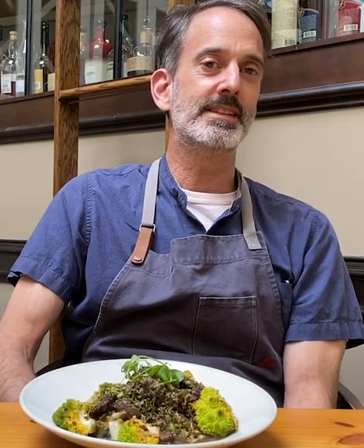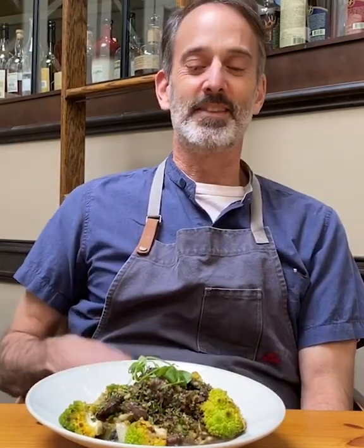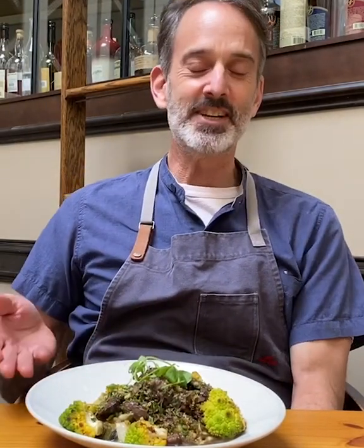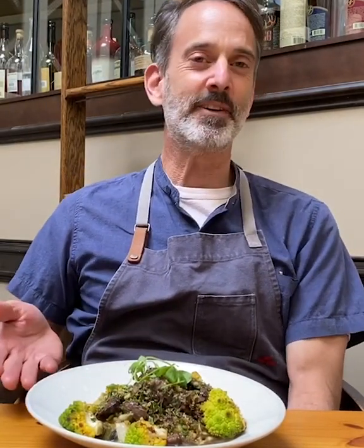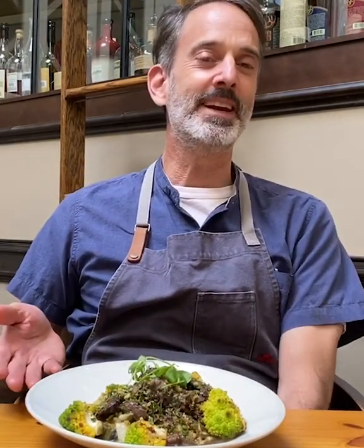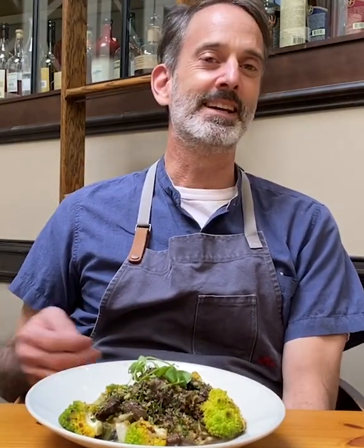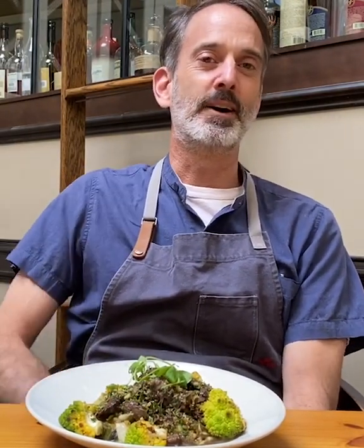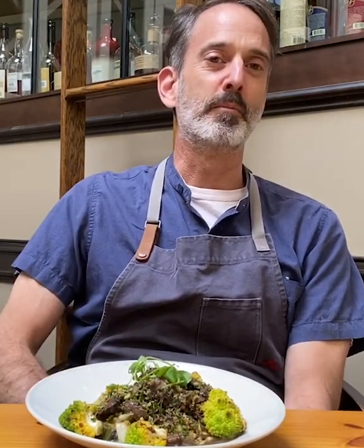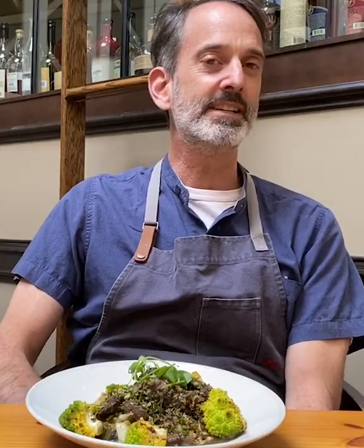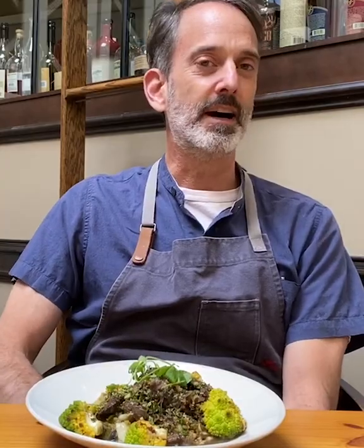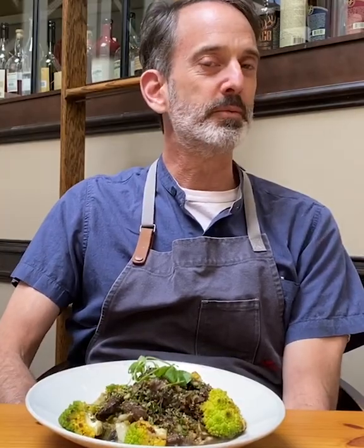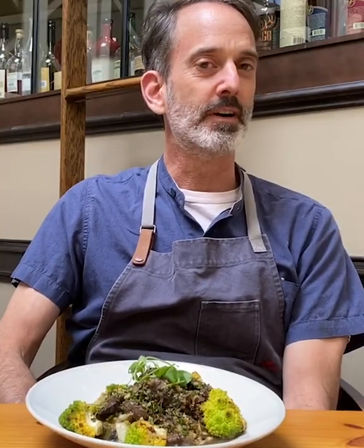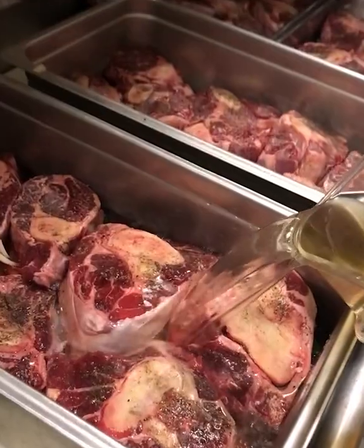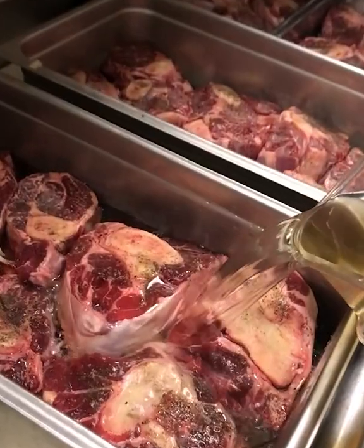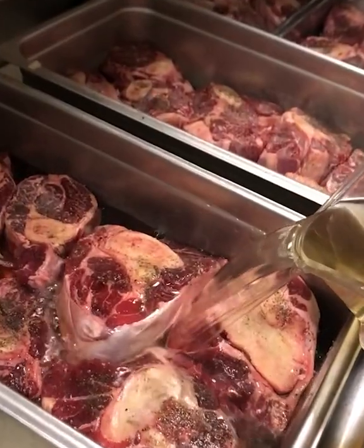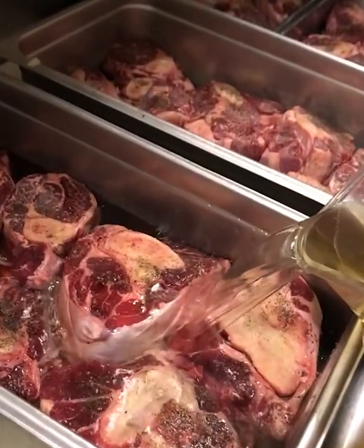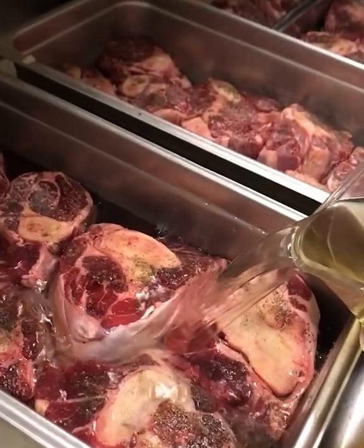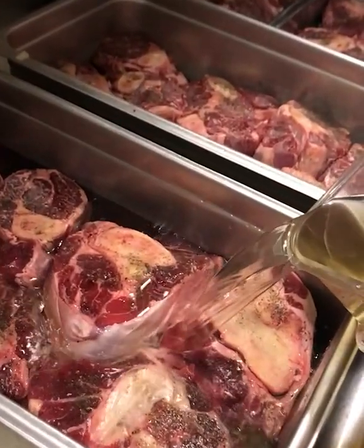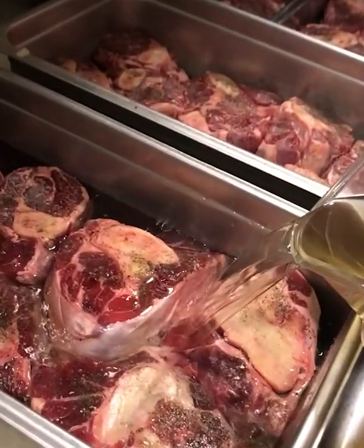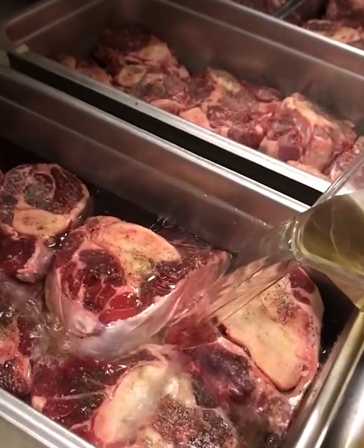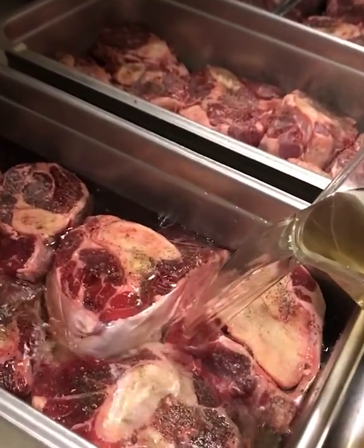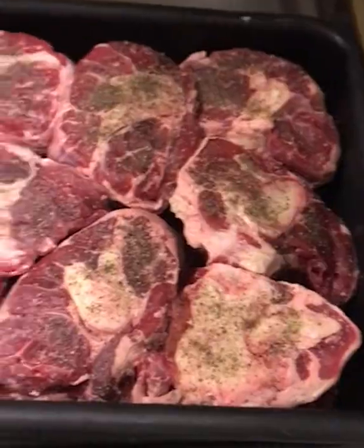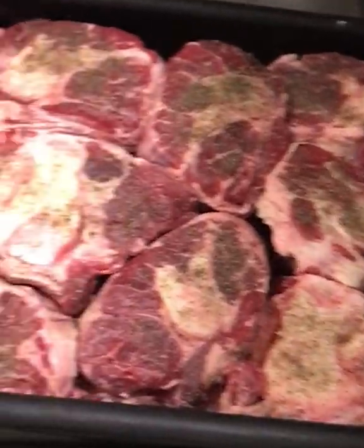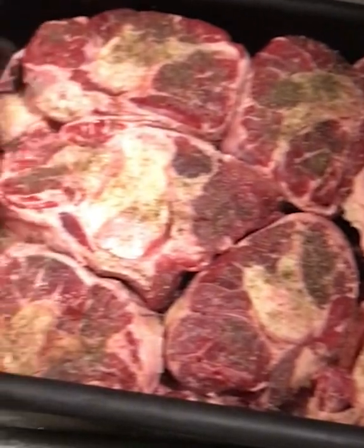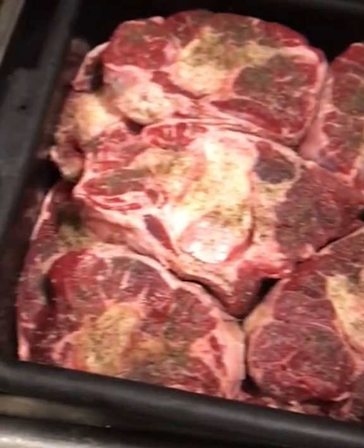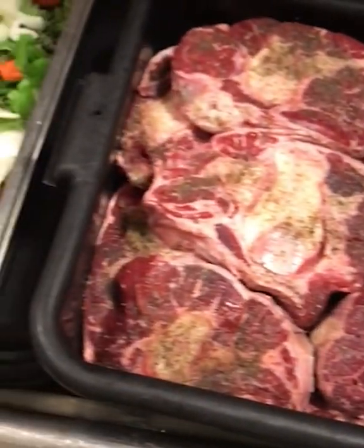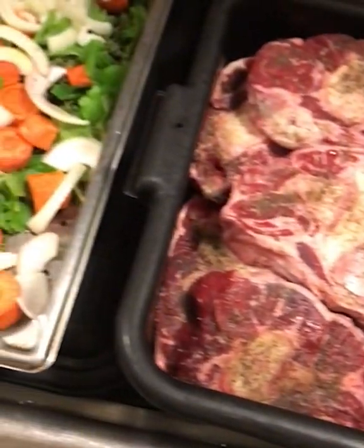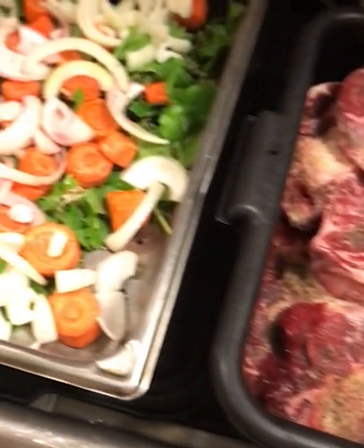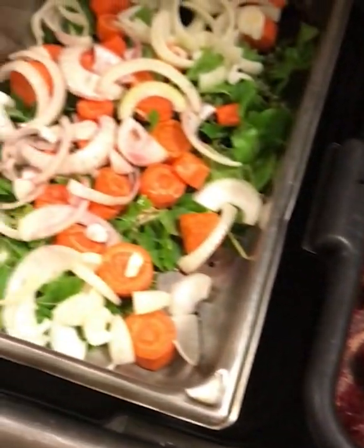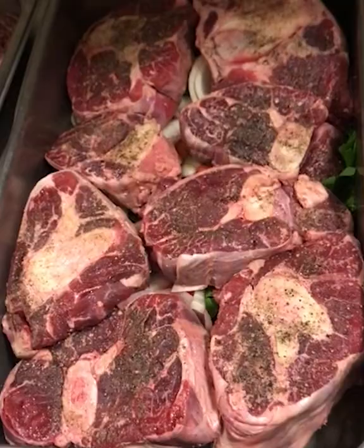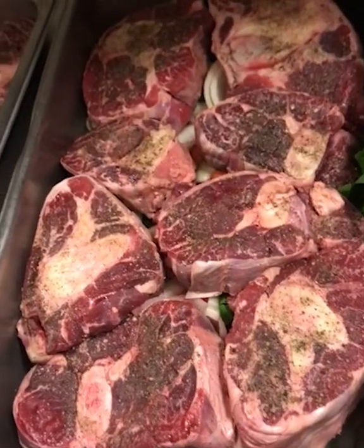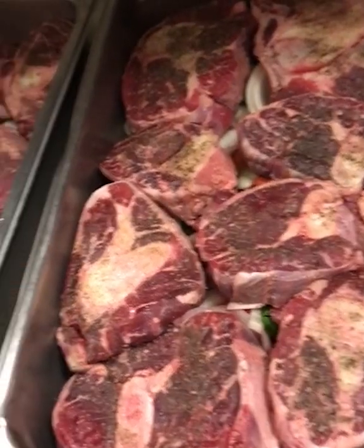This dish in front of me is our braised osso bucco with creamed farro, cabbage, garlic leeks, and roasted mushrooms. There's also some romanesco on there.